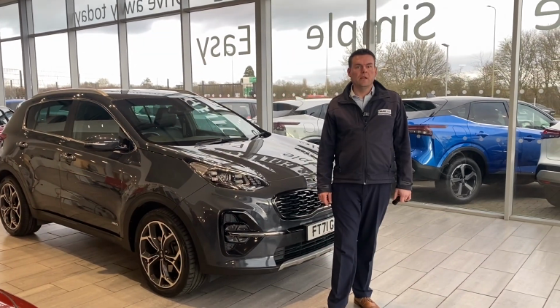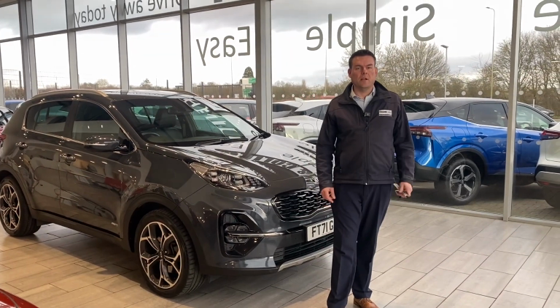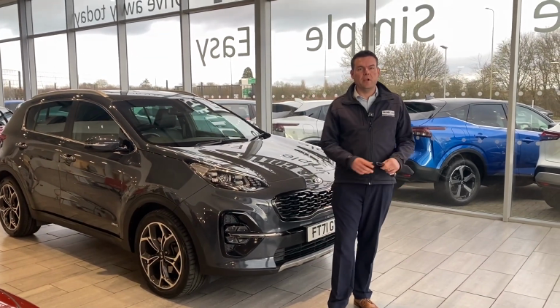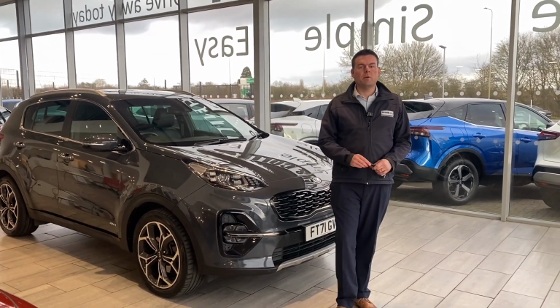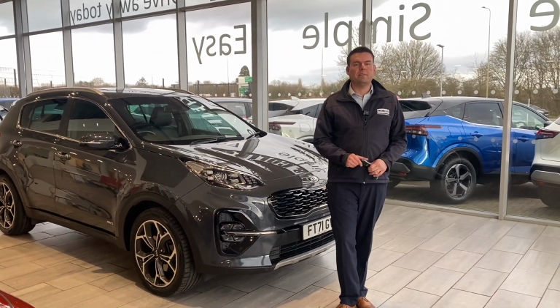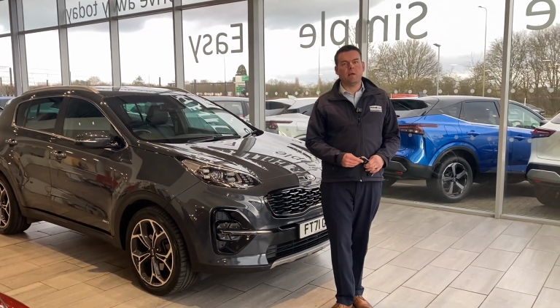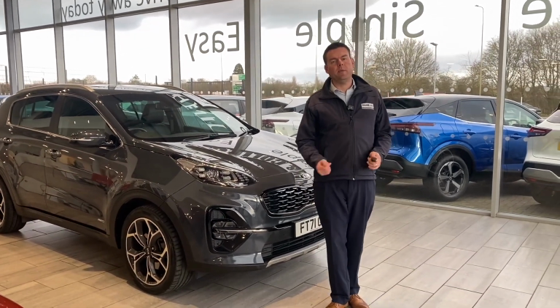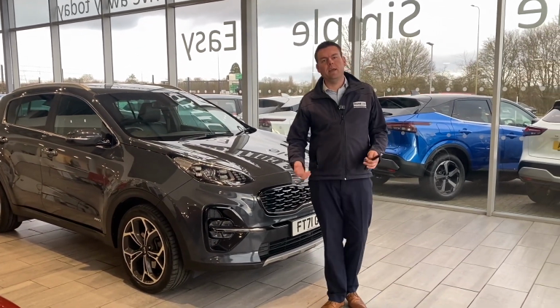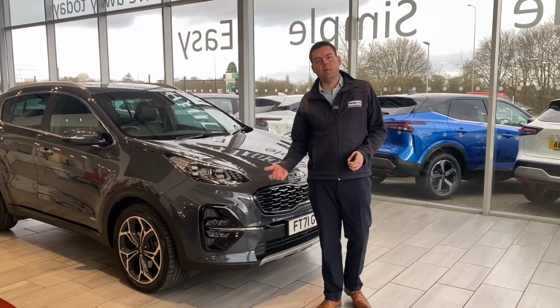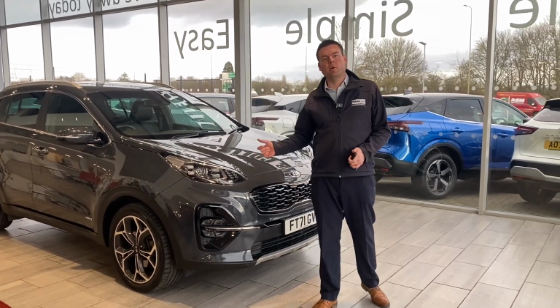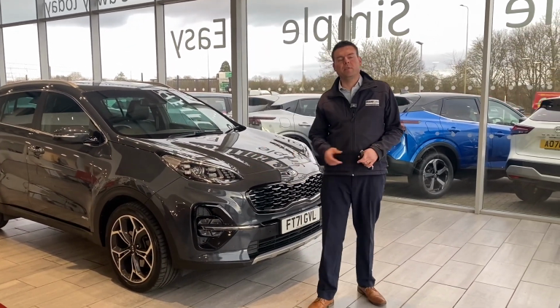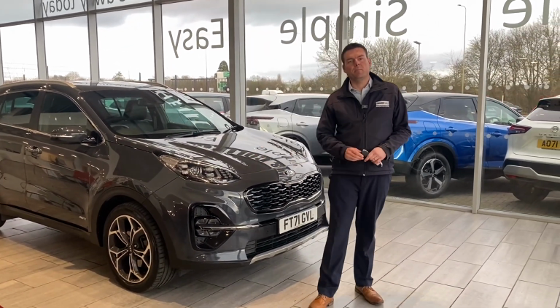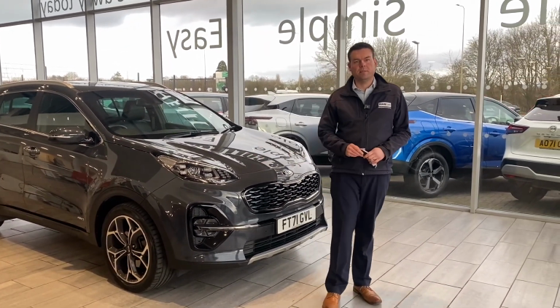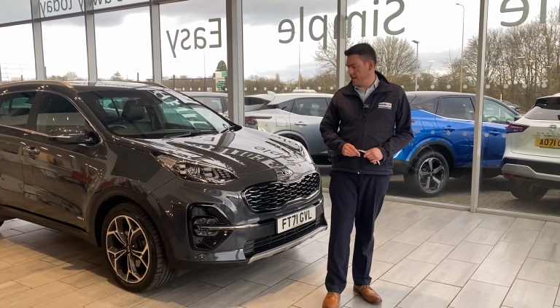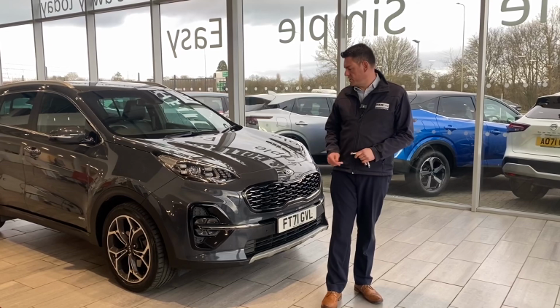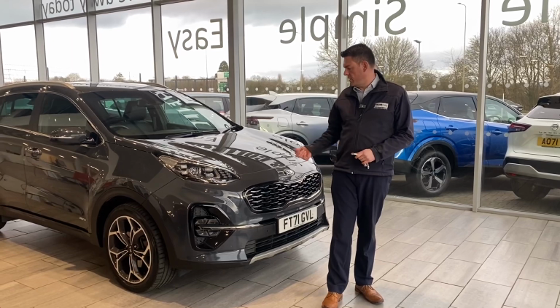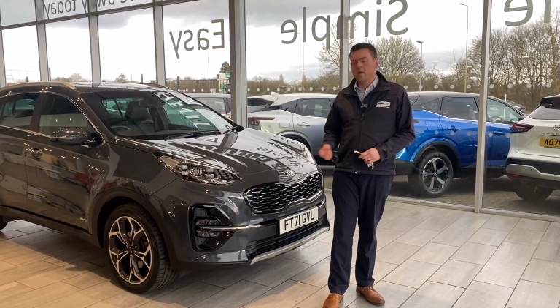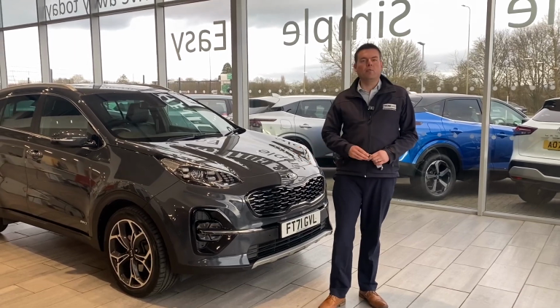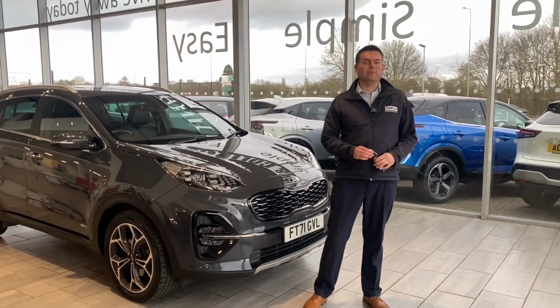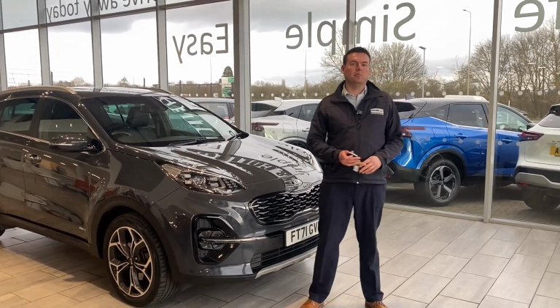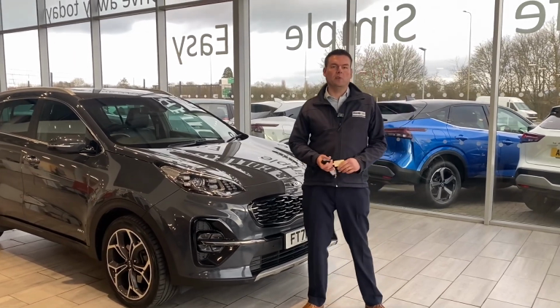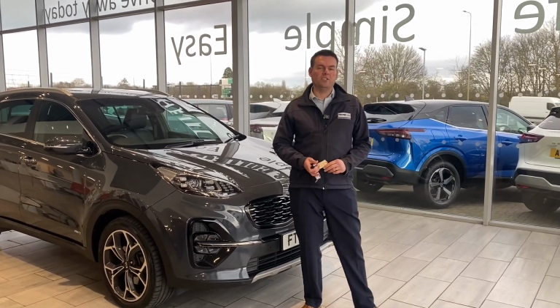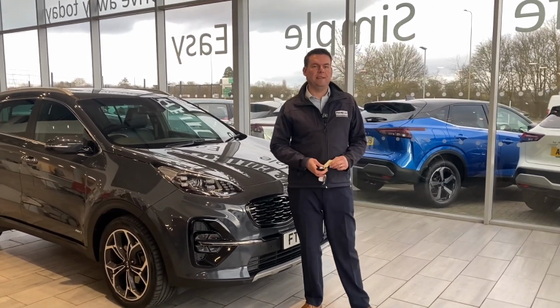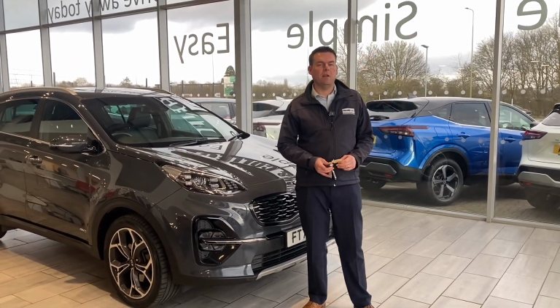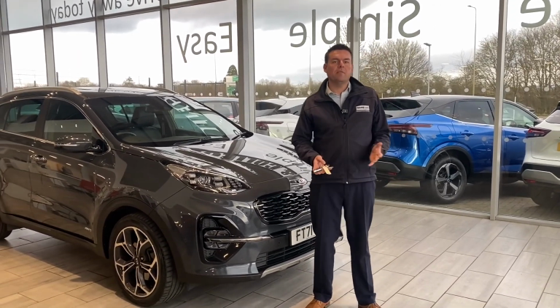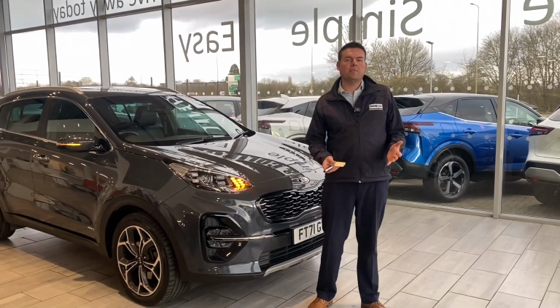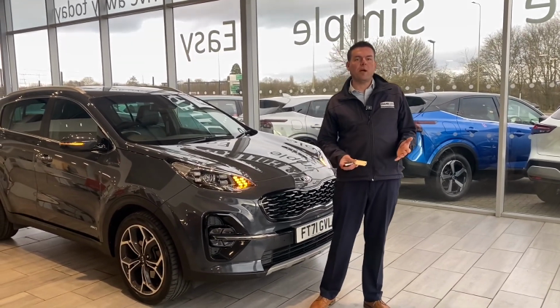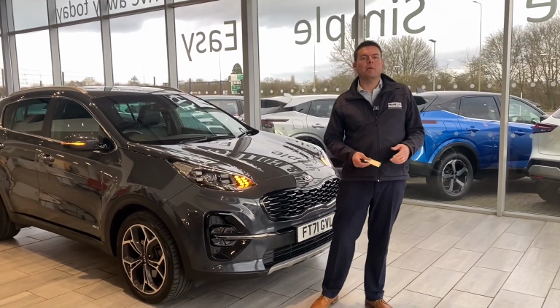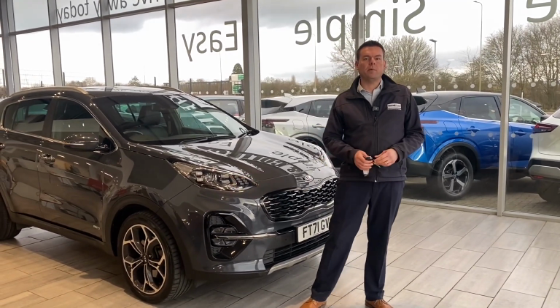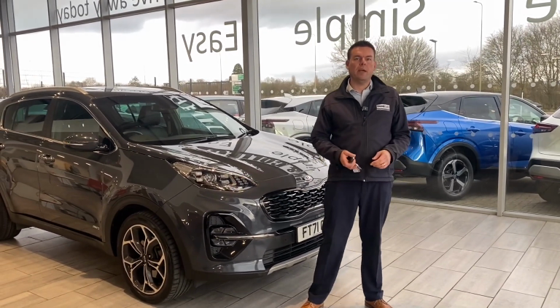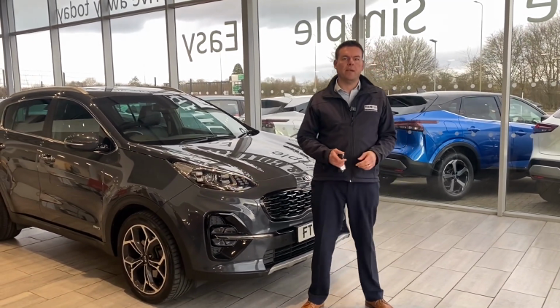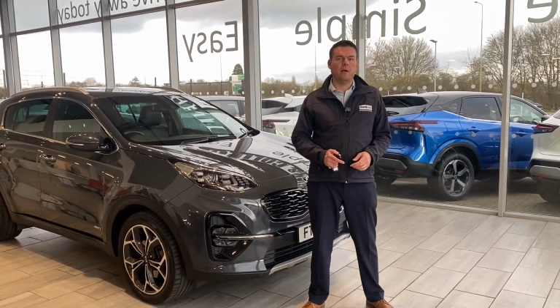Good afternoon, welcome back to Thame Cars. Peter here and we've got a lovely part exchange to show you in the form of this Kia Sportage GT Line. First of all, how can we help you here at Thame Cars?